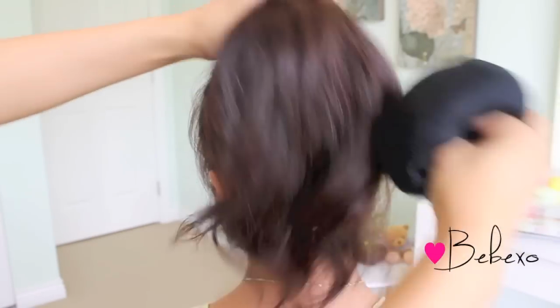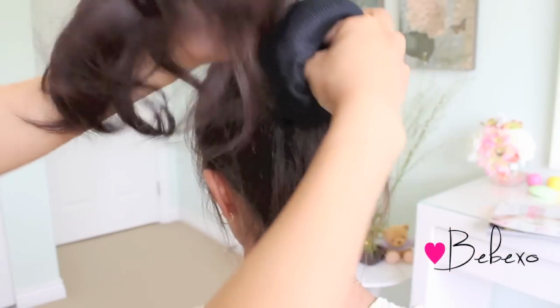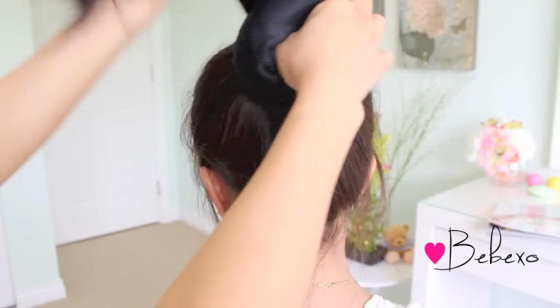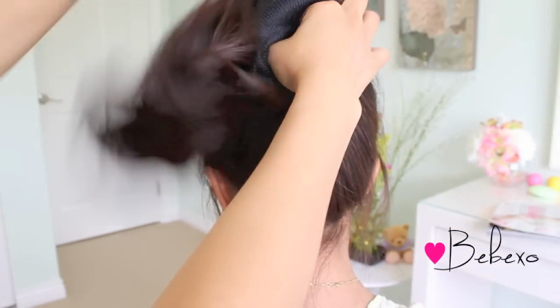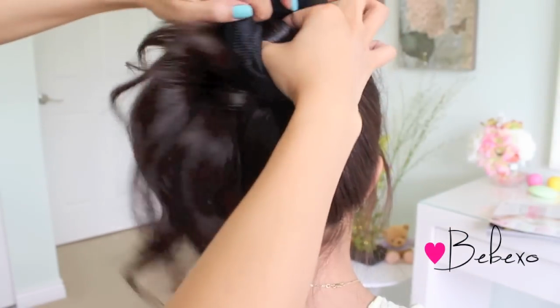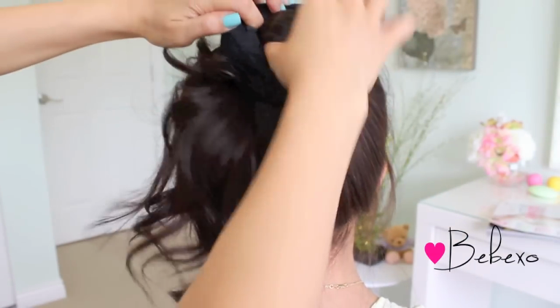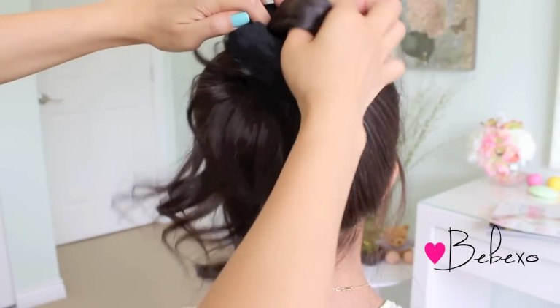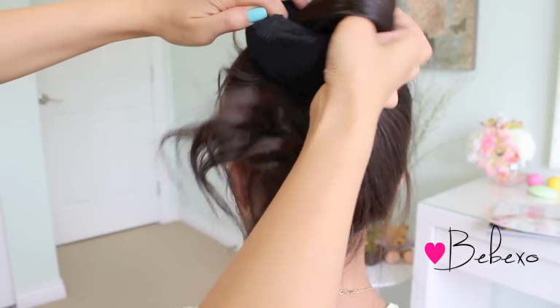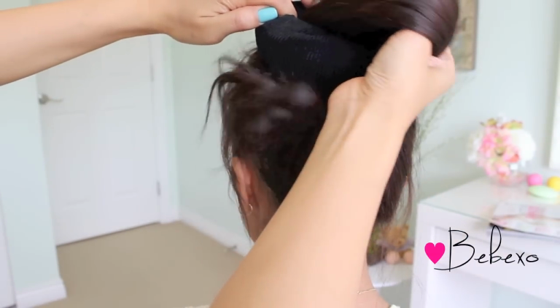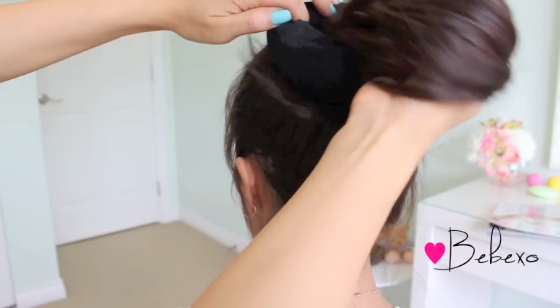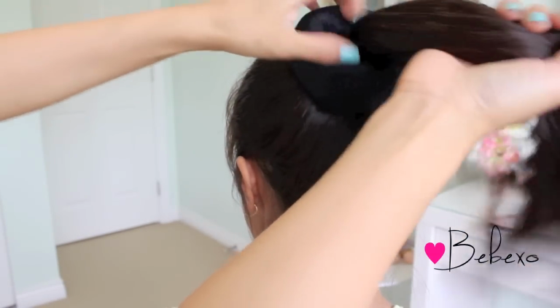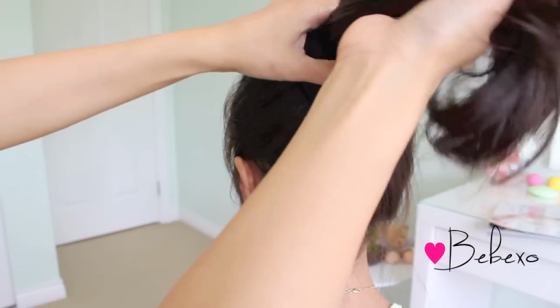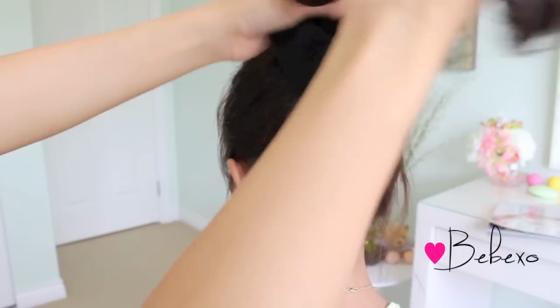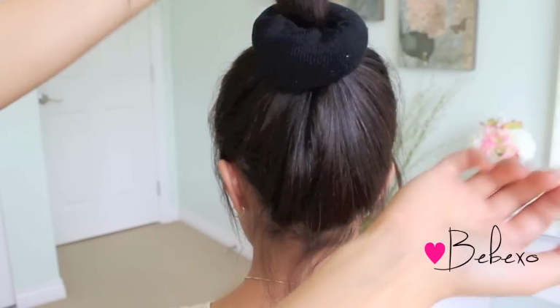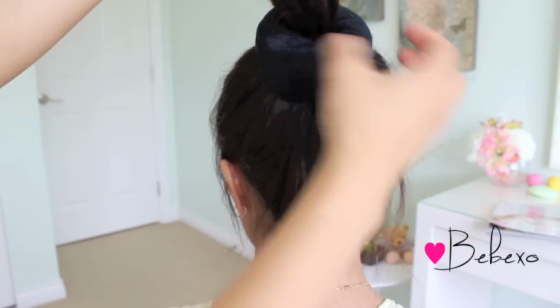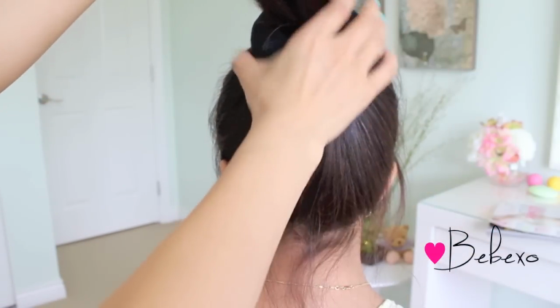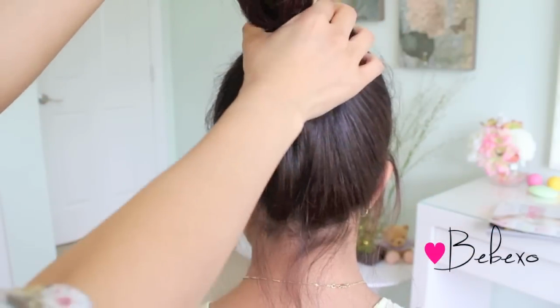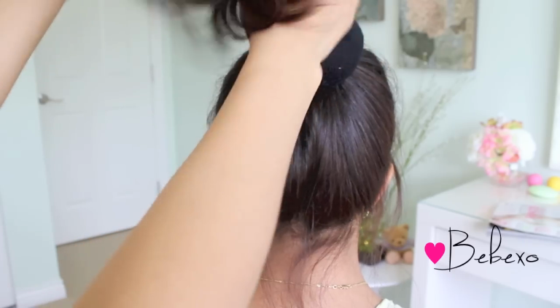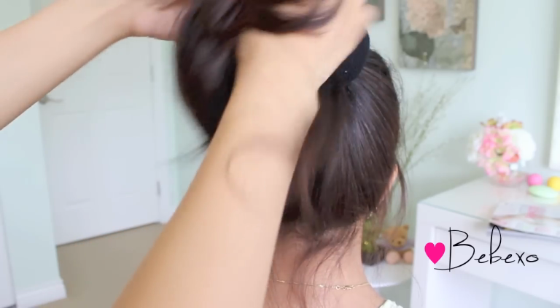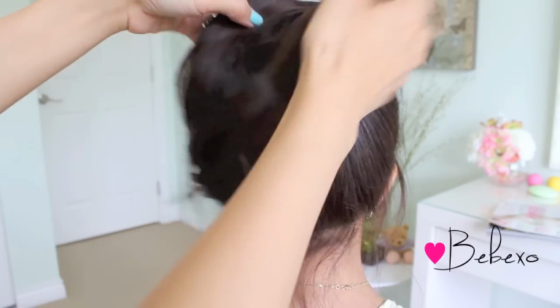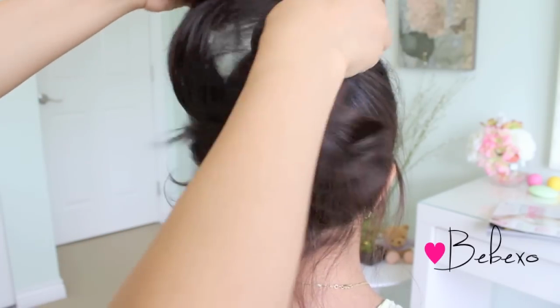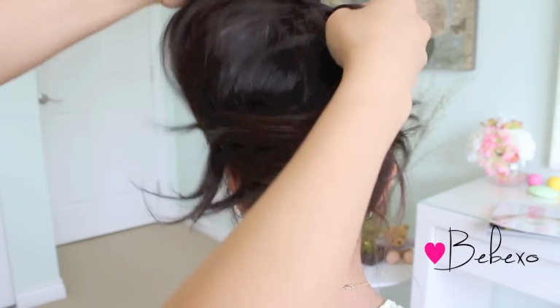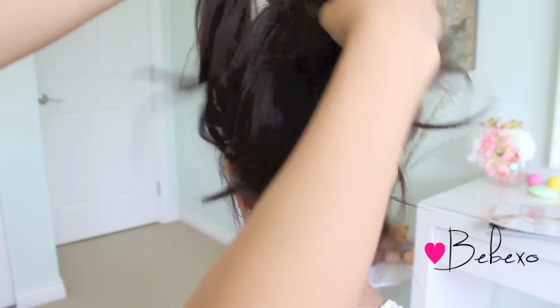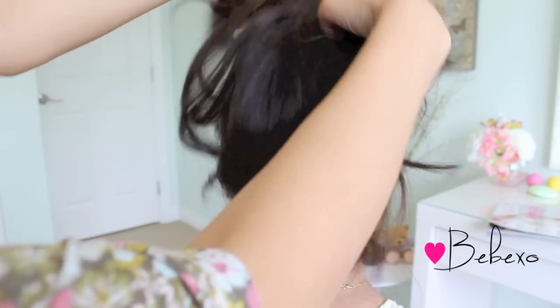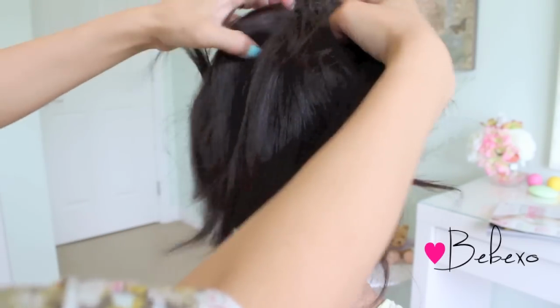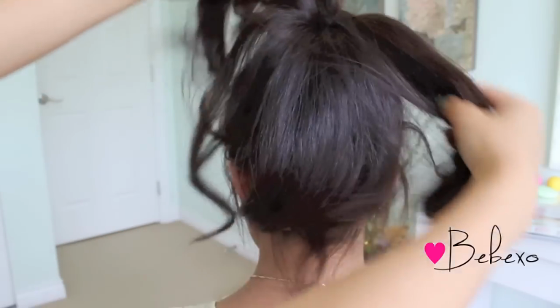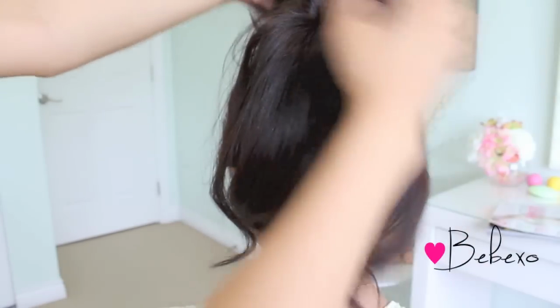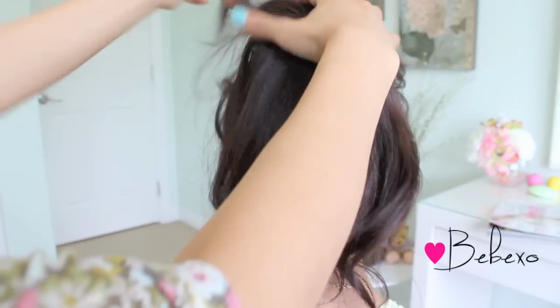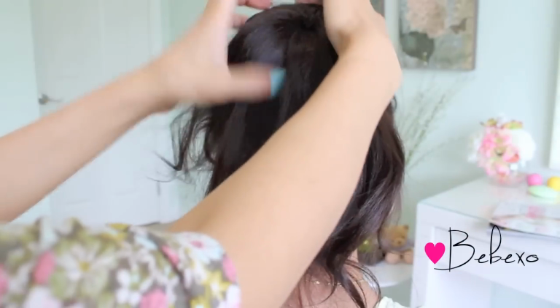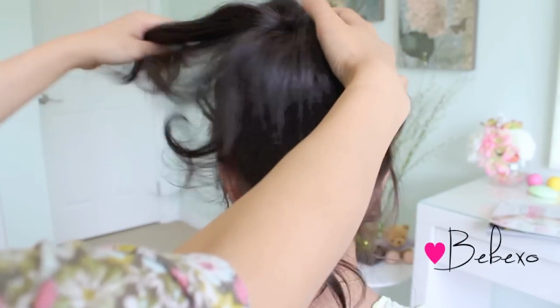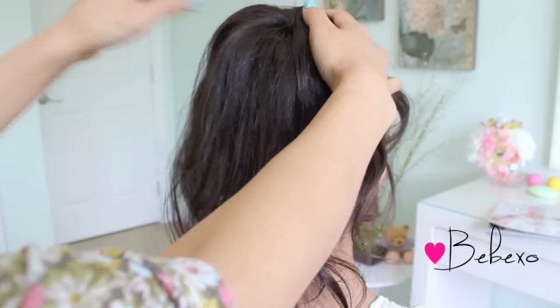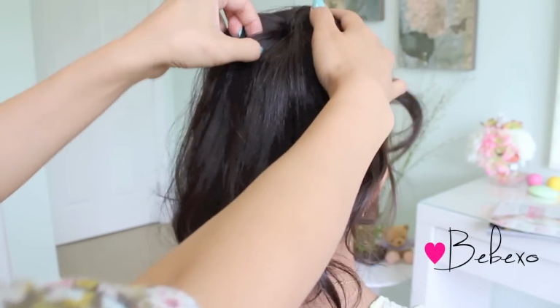Put your ponytail through the hole of the sock or the bun maker. Spread your hair over it and grab a chunk of hair at the middle.